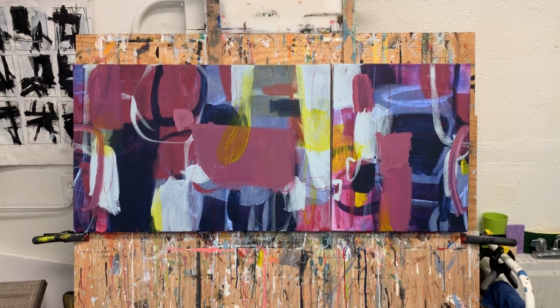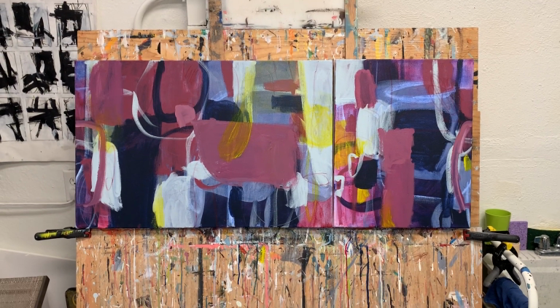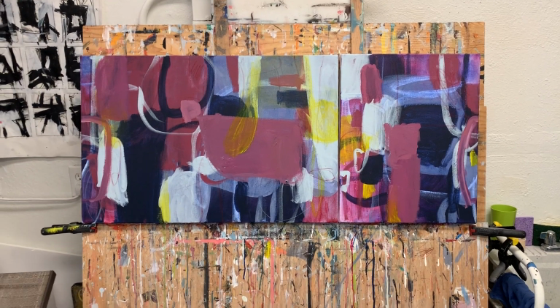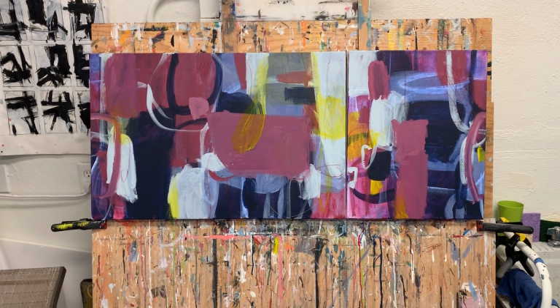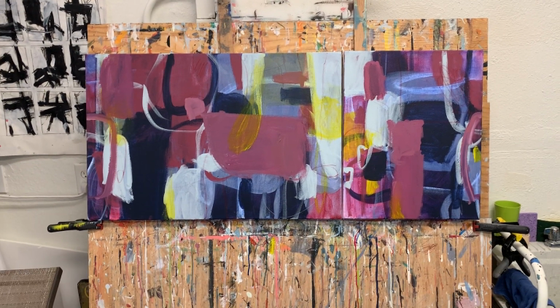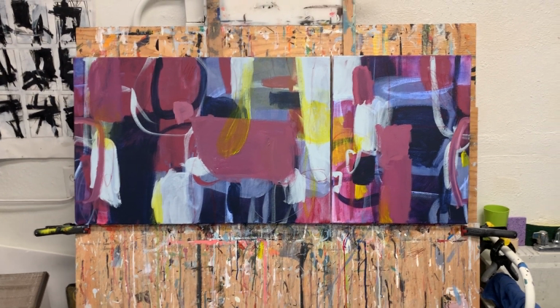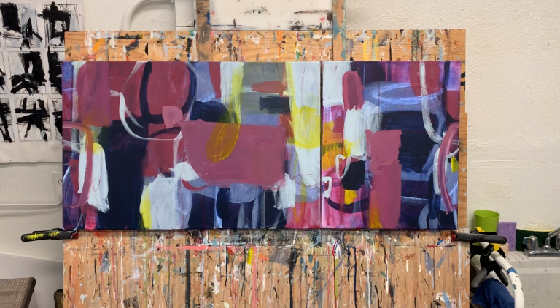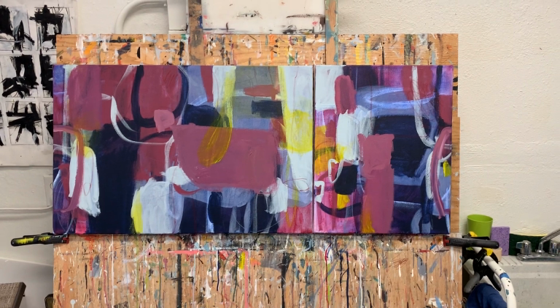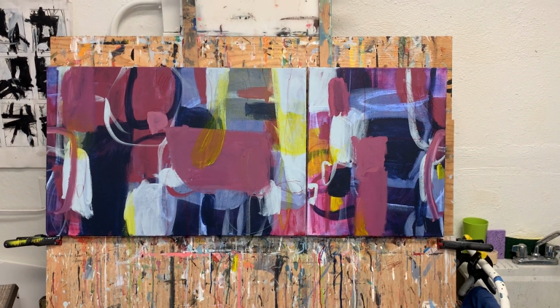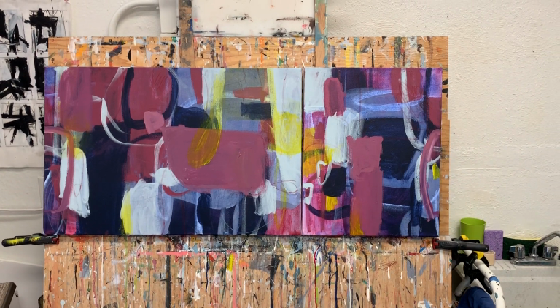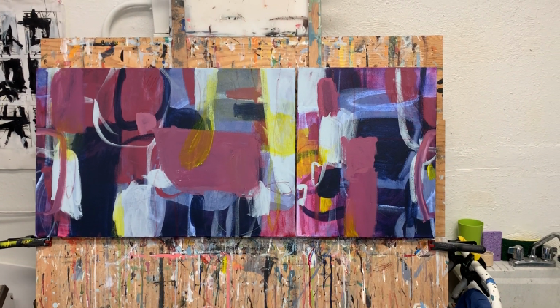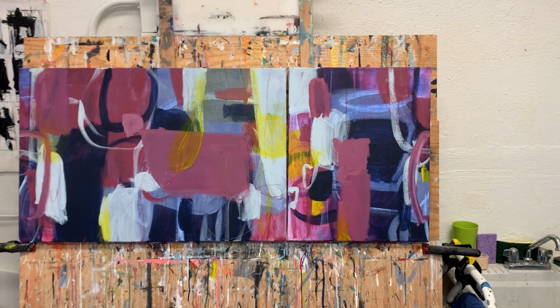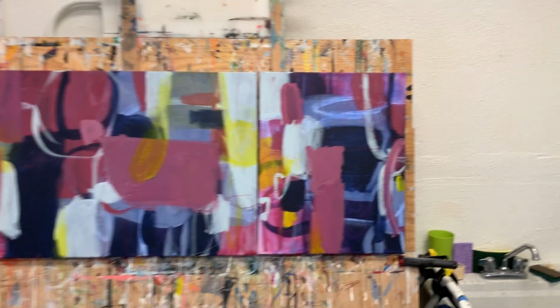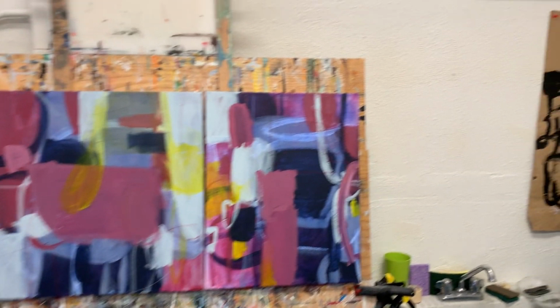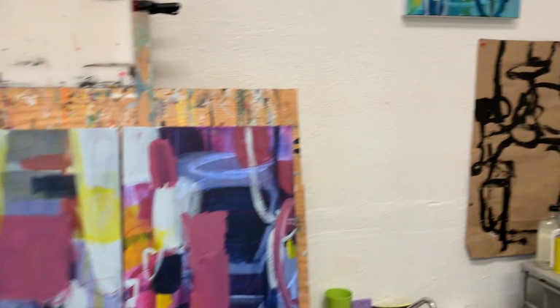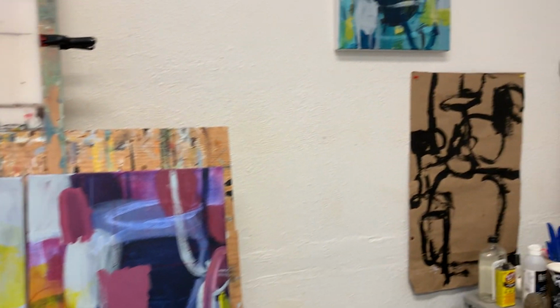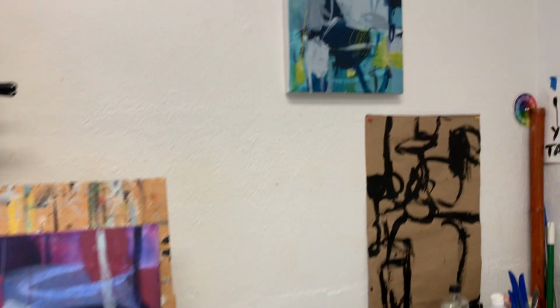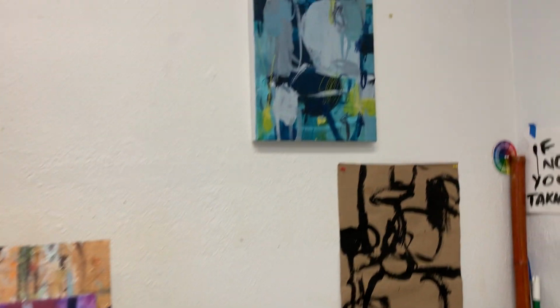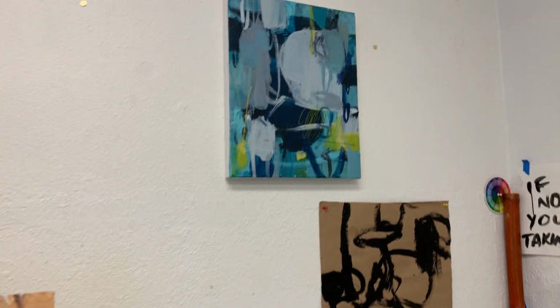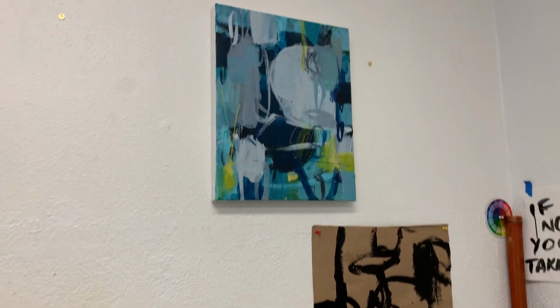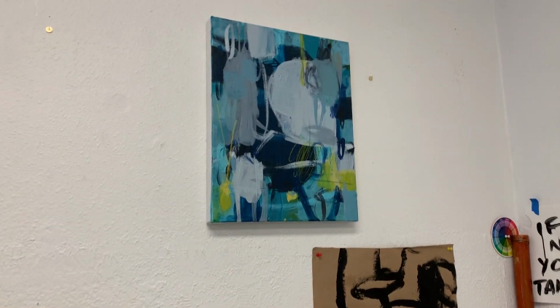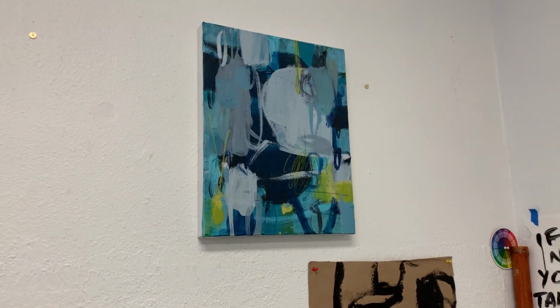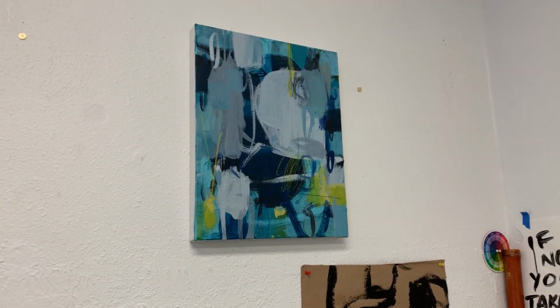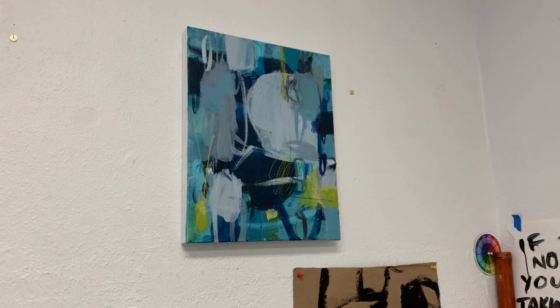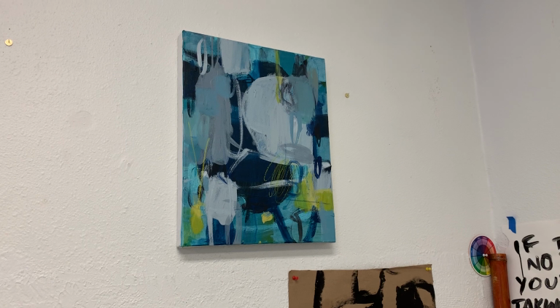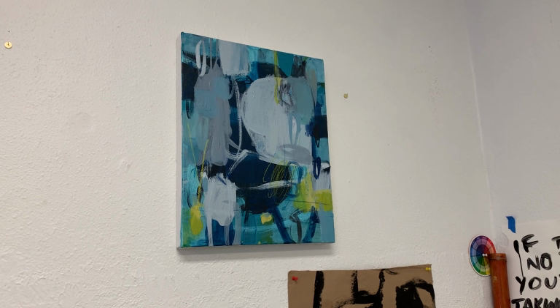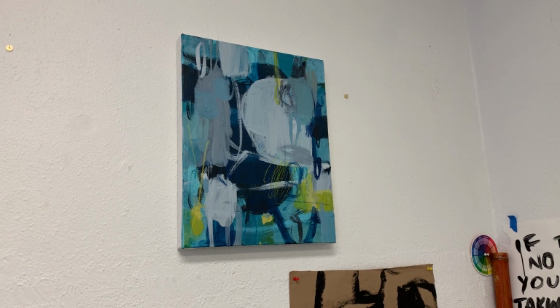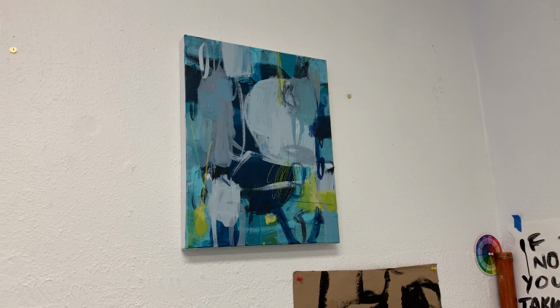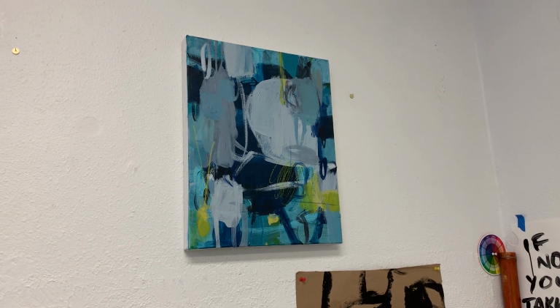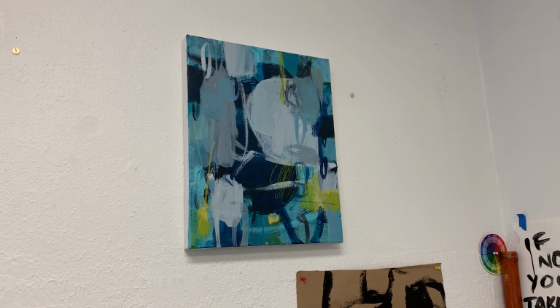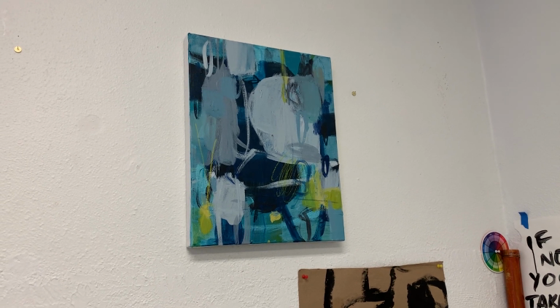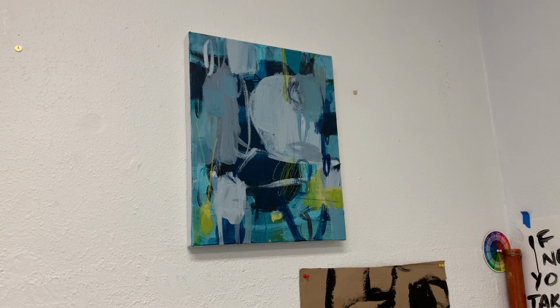Here's a diptych I'm working on. And here's a smaller piece that I'm trying to figure out my next move on.